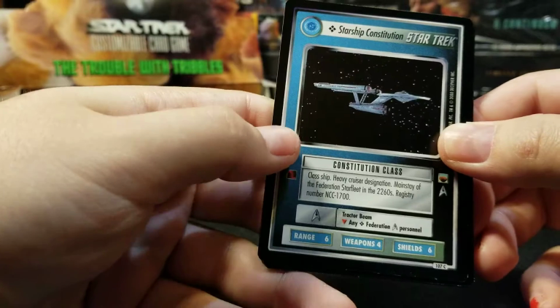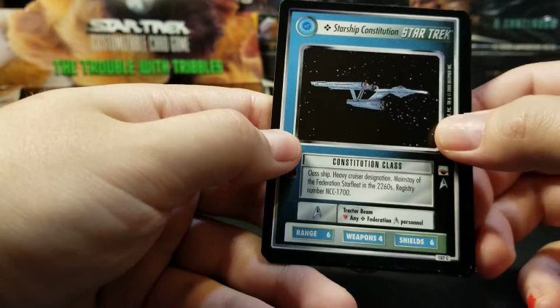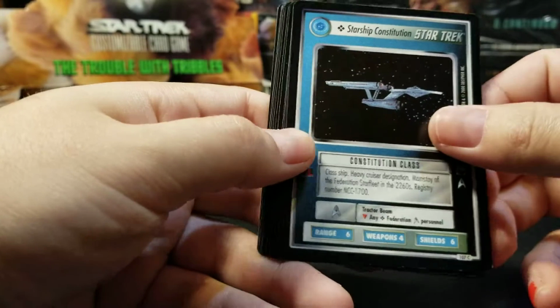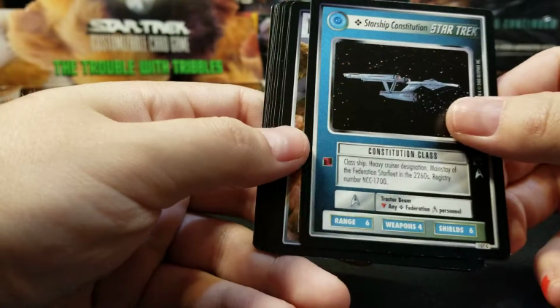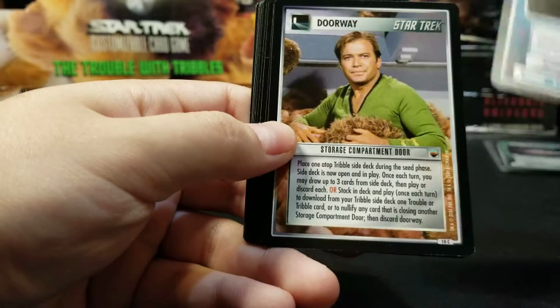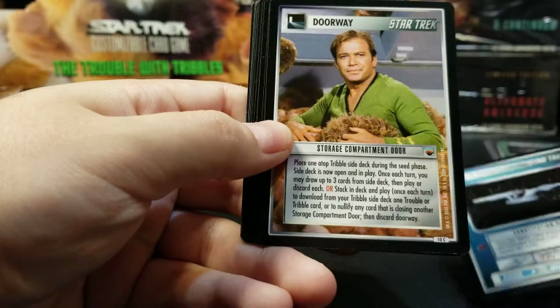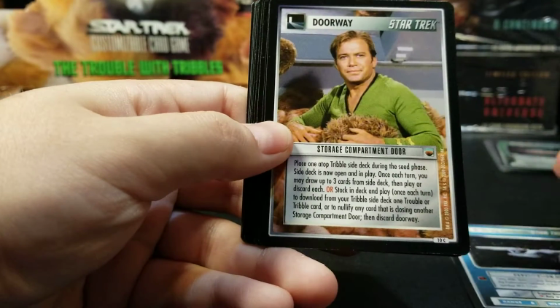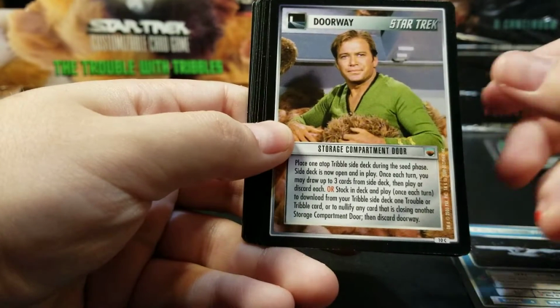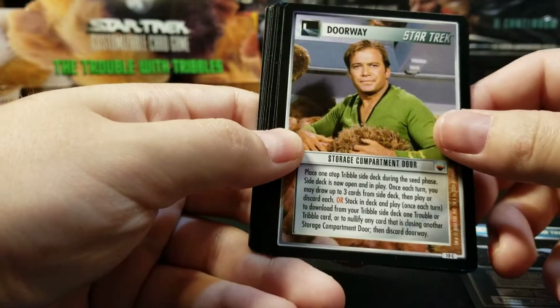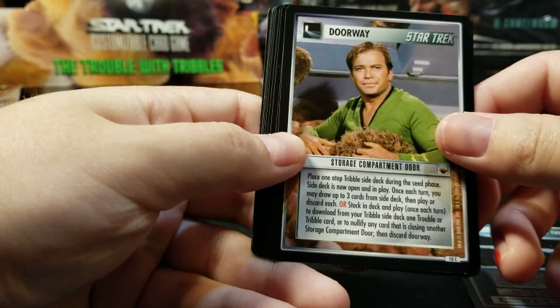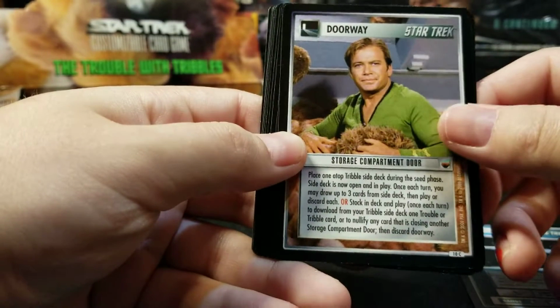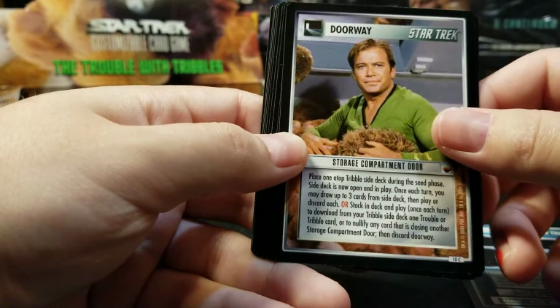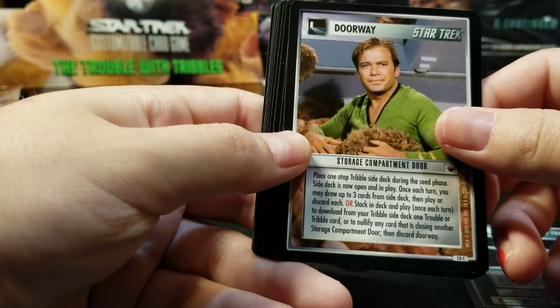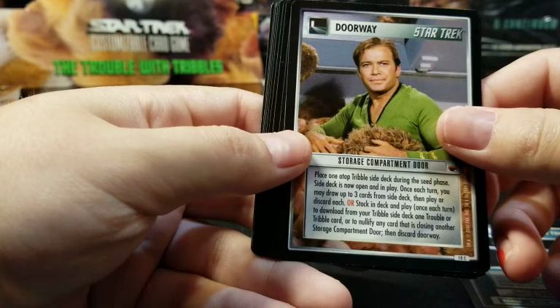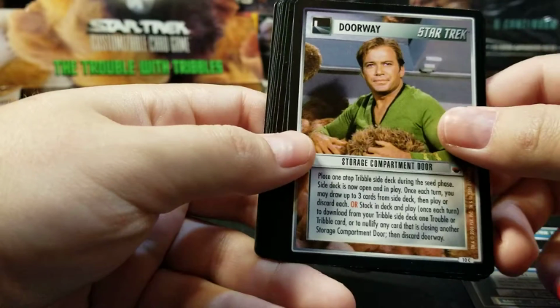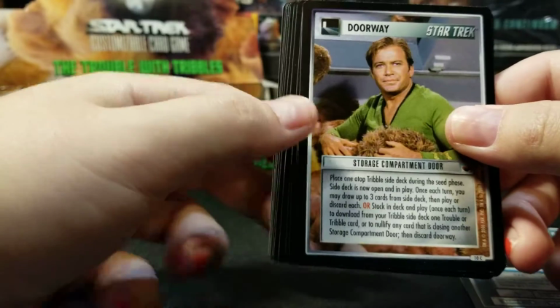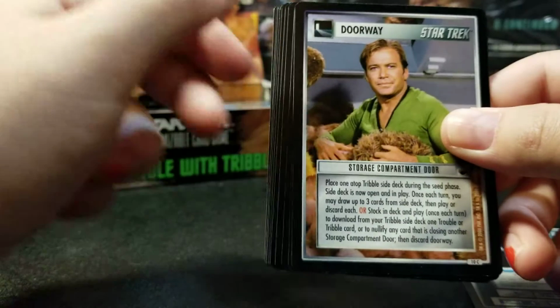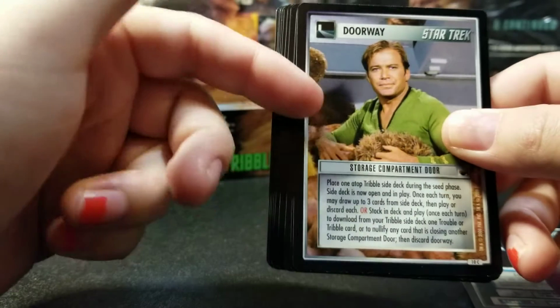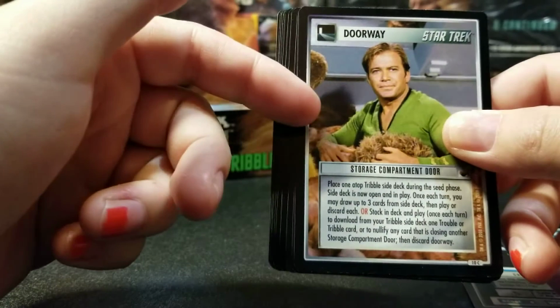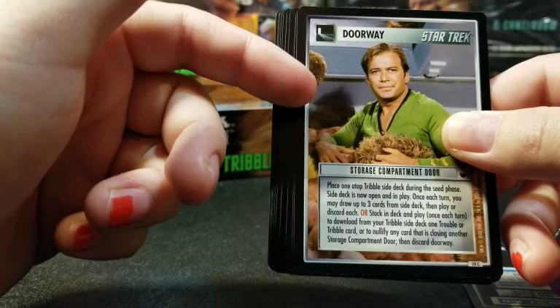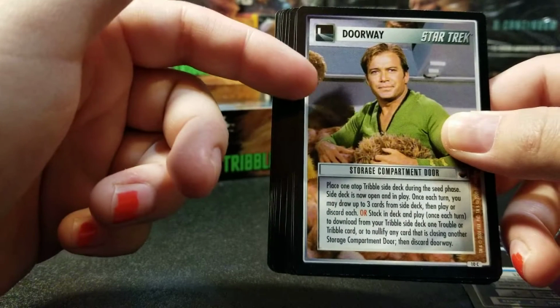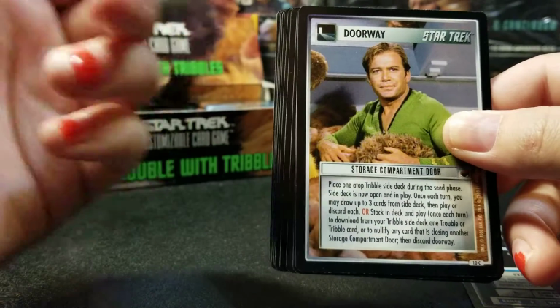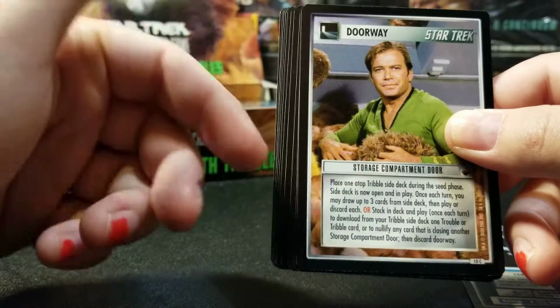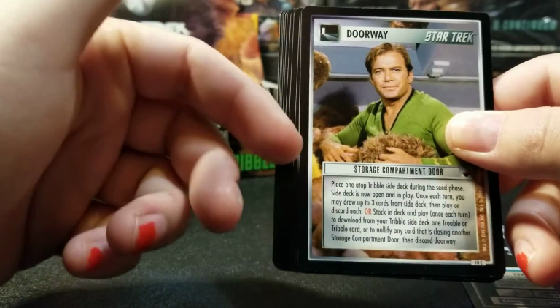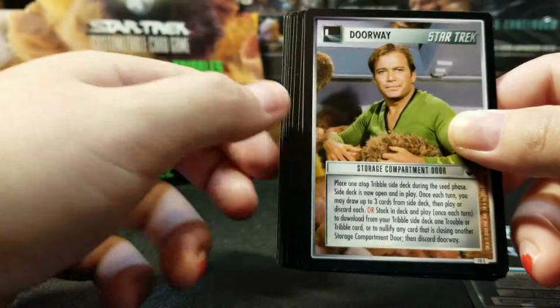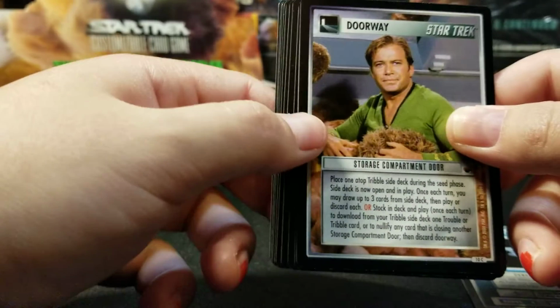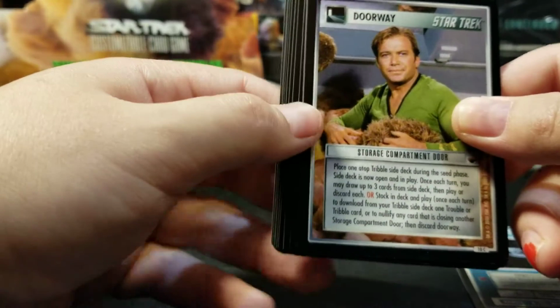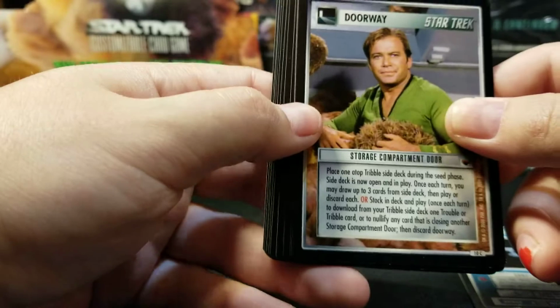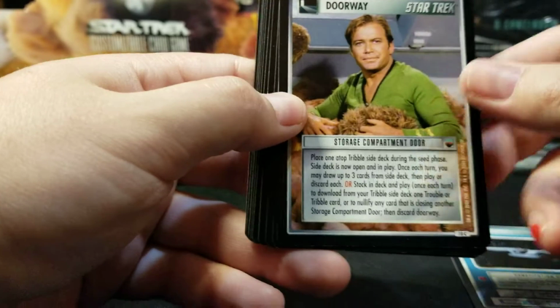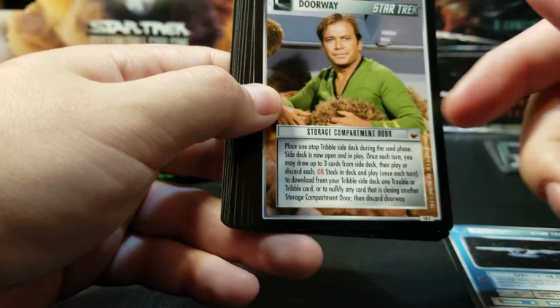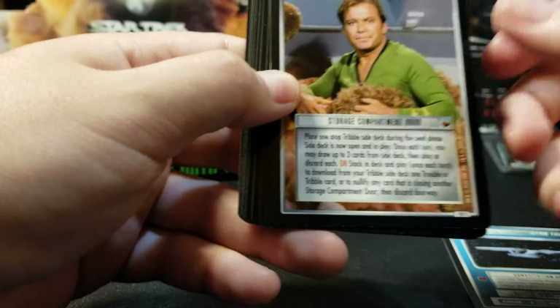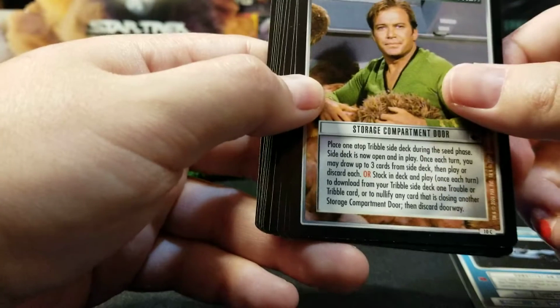Starship Constitution. Storage Compartment Door — this is something that you would seed with. That would allow you to seed as you start the game with it, and that would allow you to play certain Tribble cards.